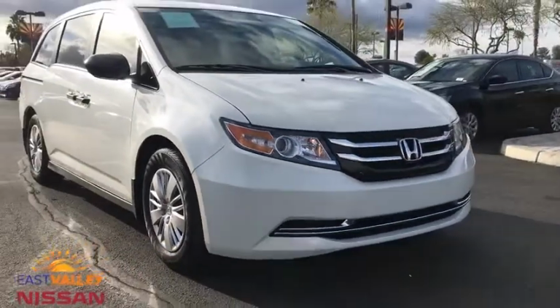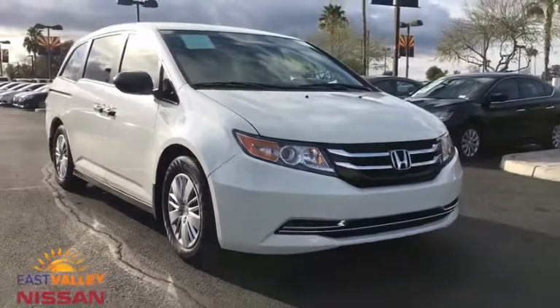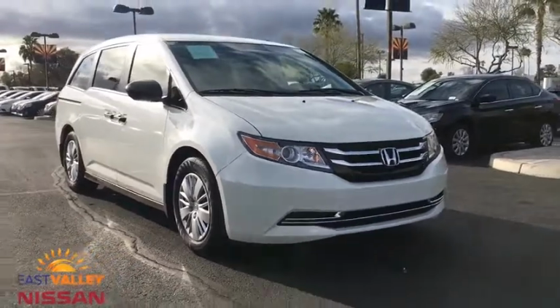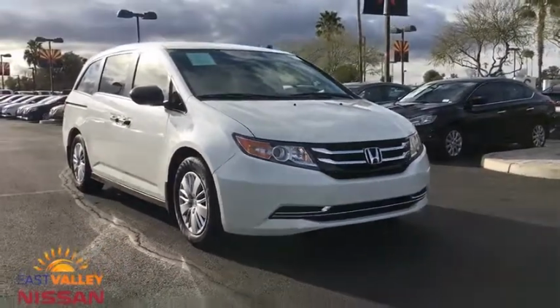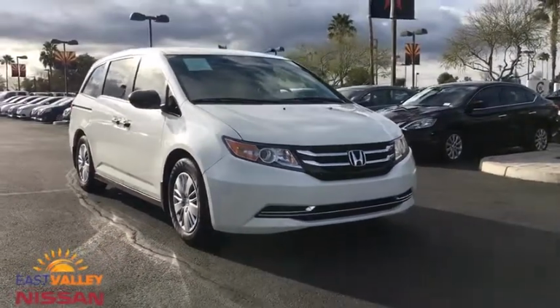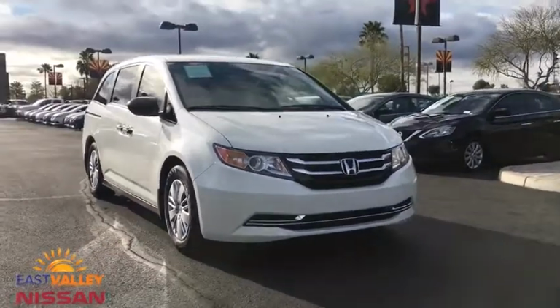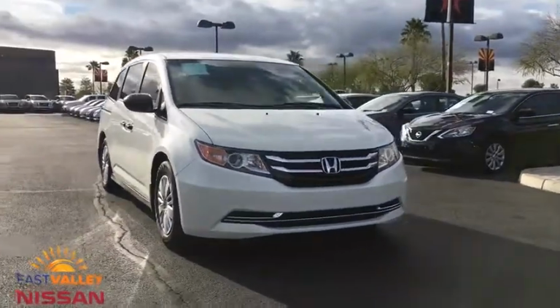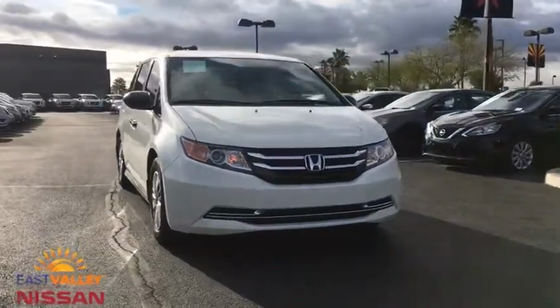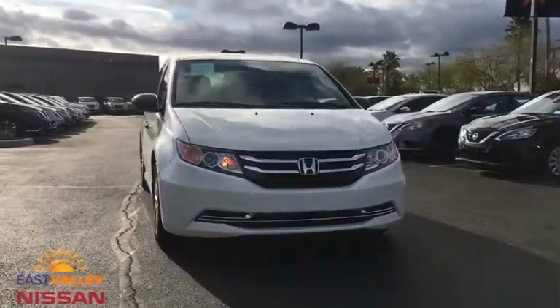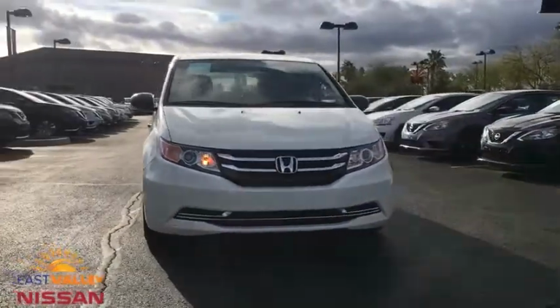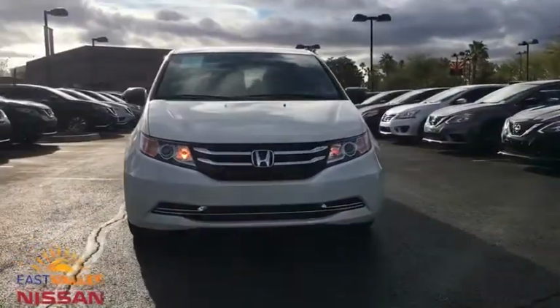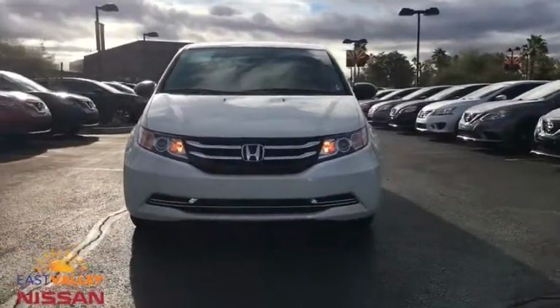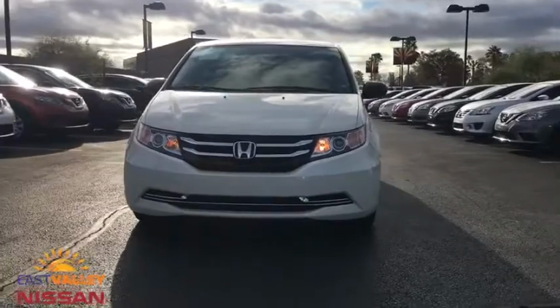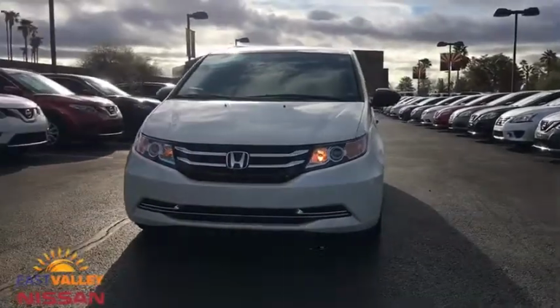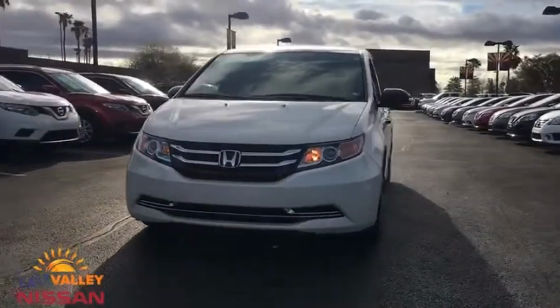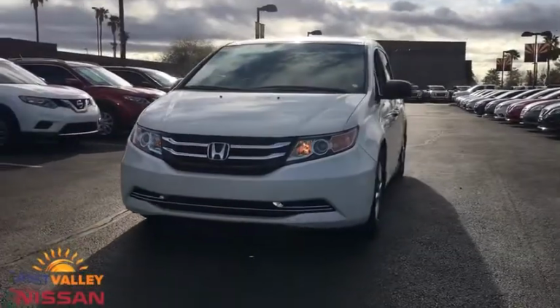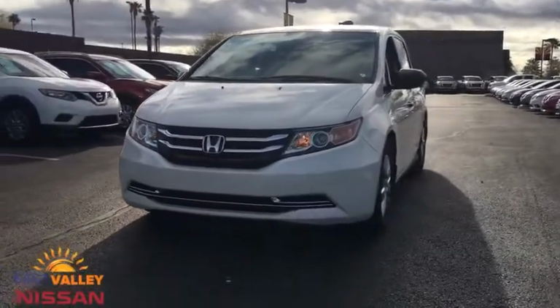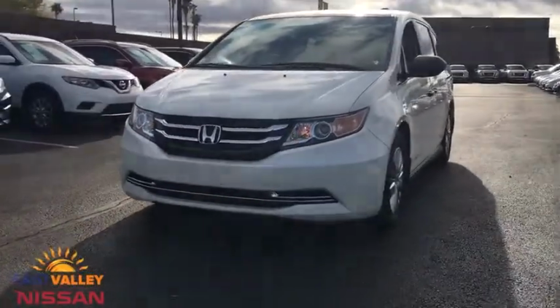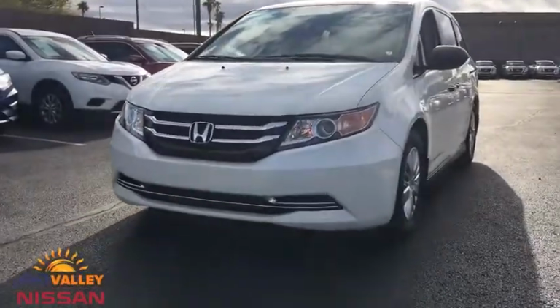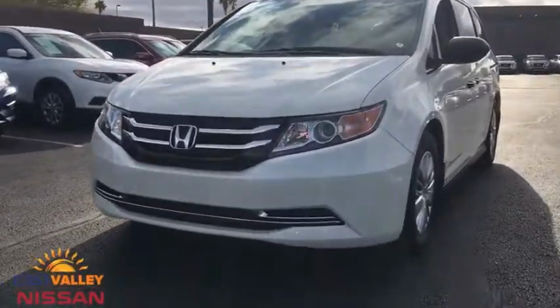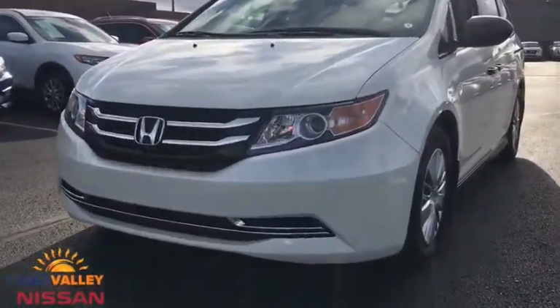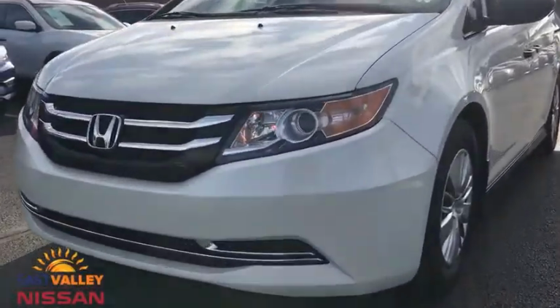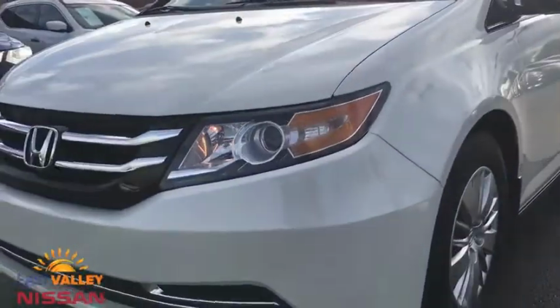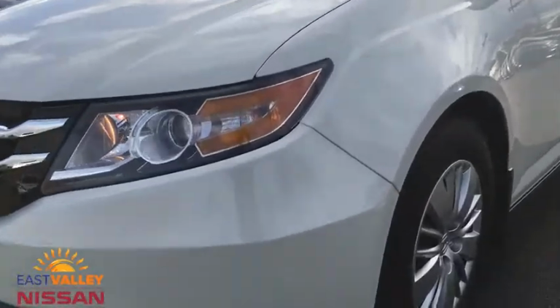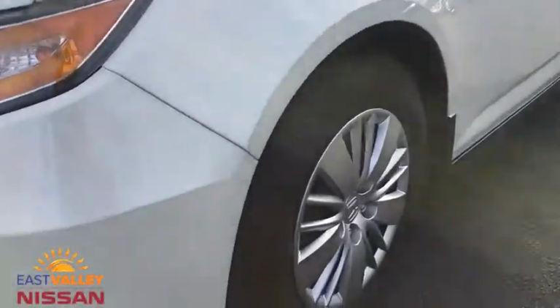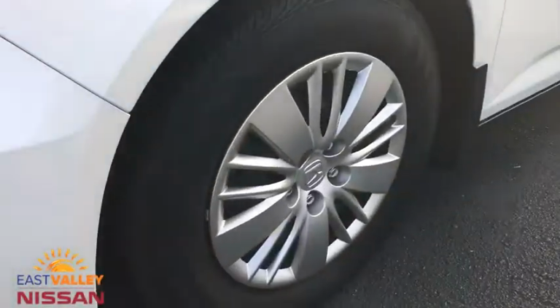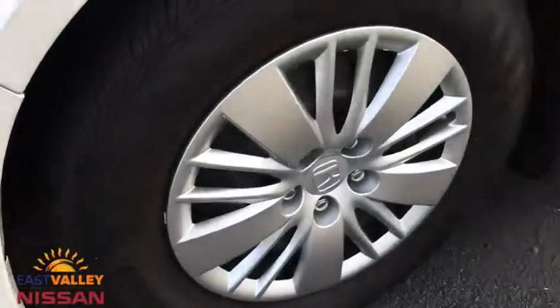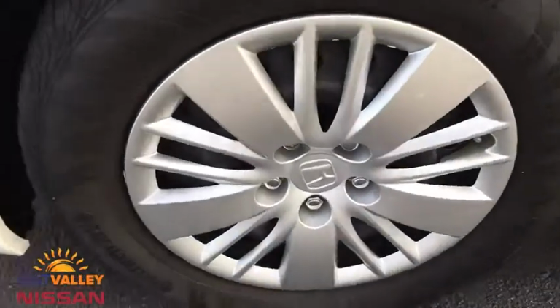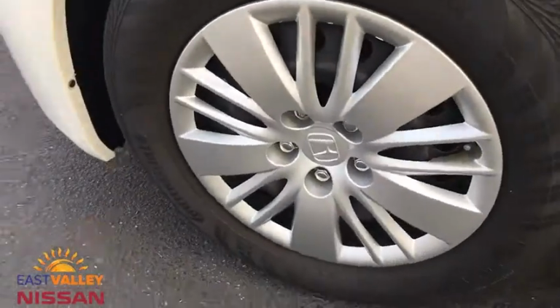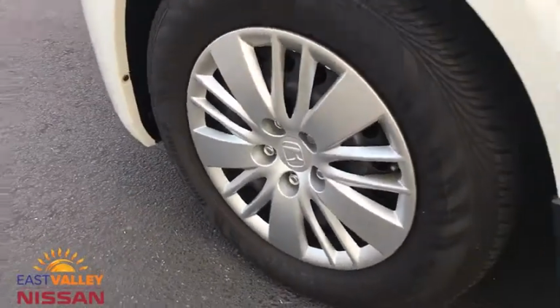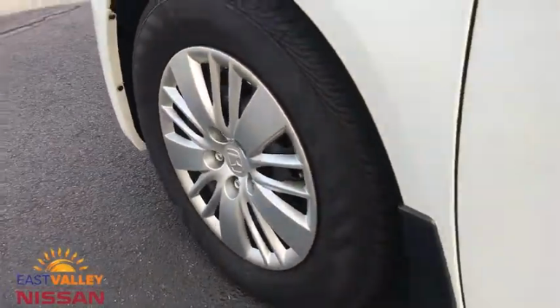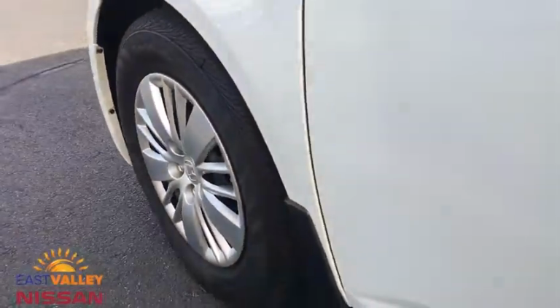Rear defrost, front wheel drive, child safety locks, power door locks. This vehicle is Carfax certified one owner and qualifies for Carfax buyback guarantee. If you like it online, you'll love it in your driveway. Take it for a spin today.